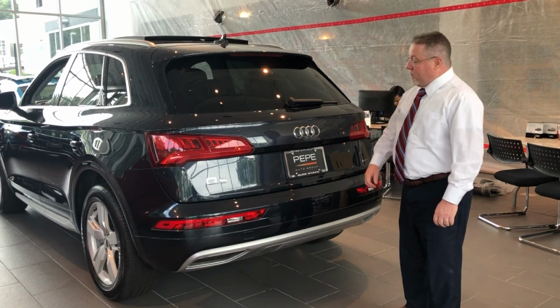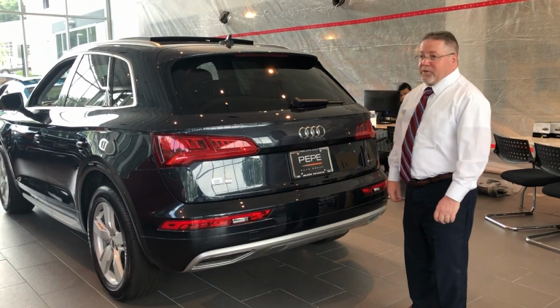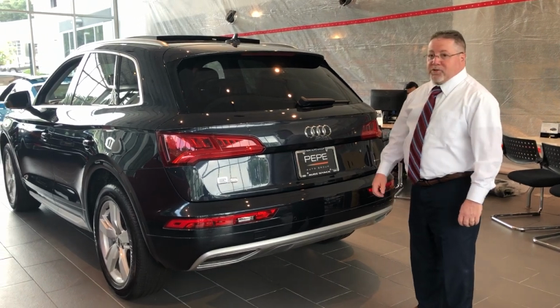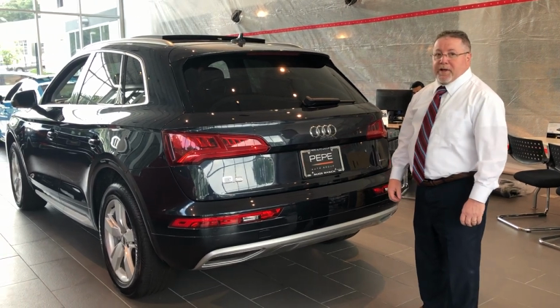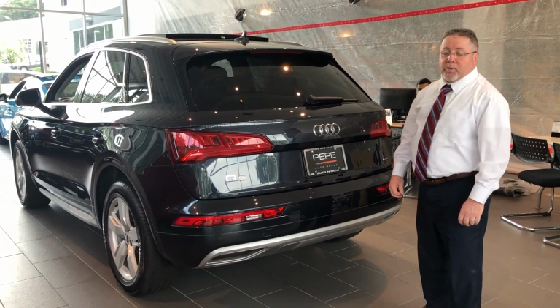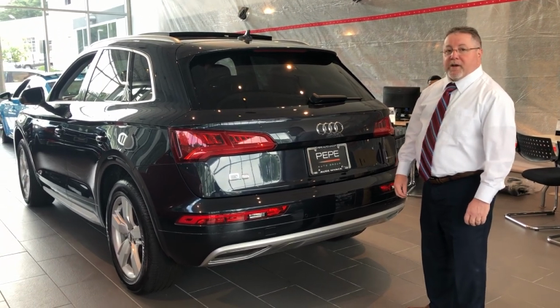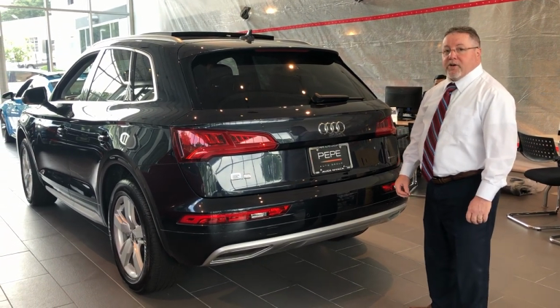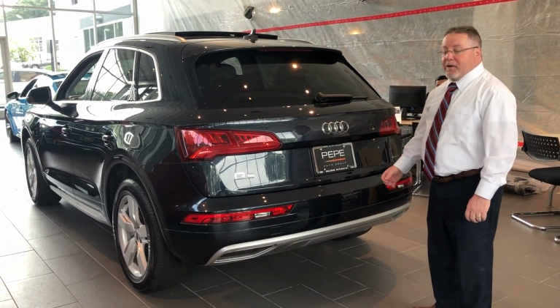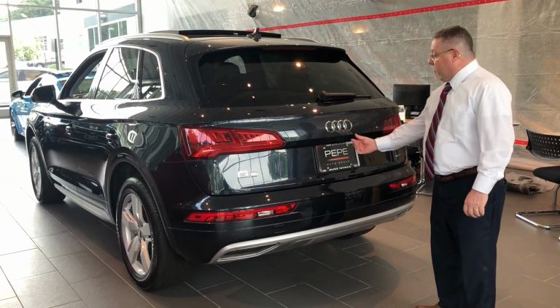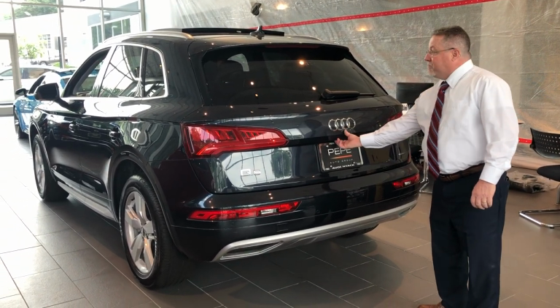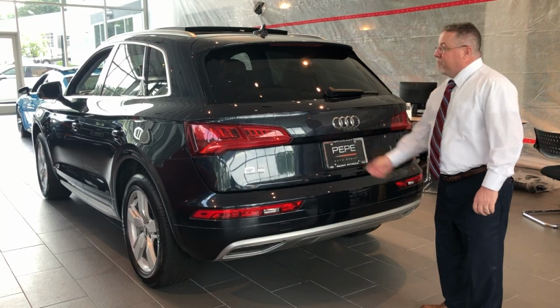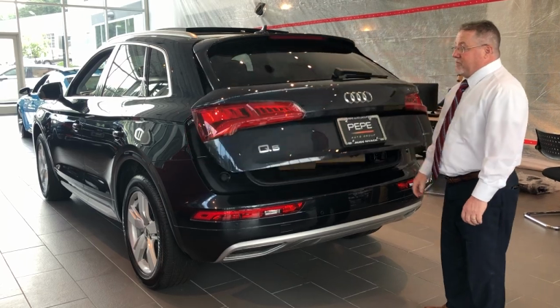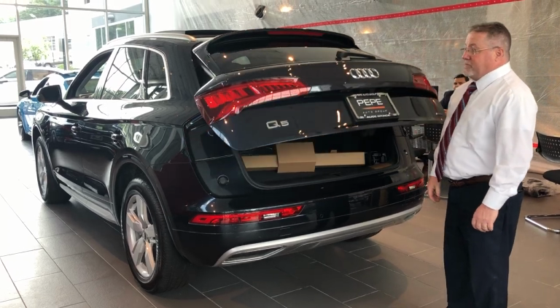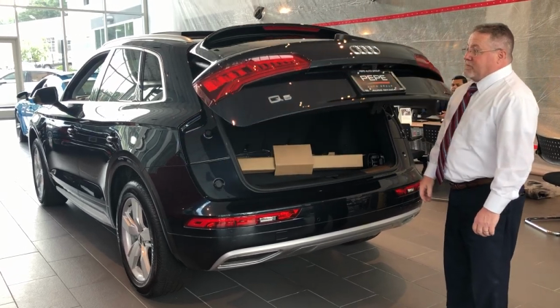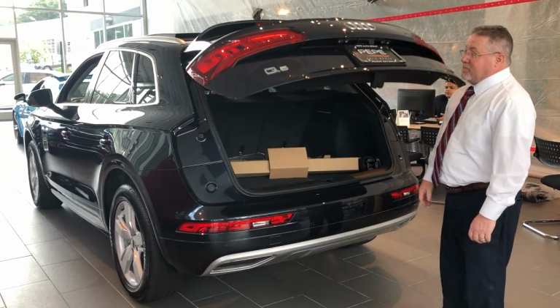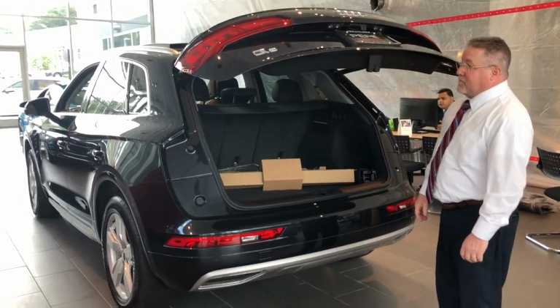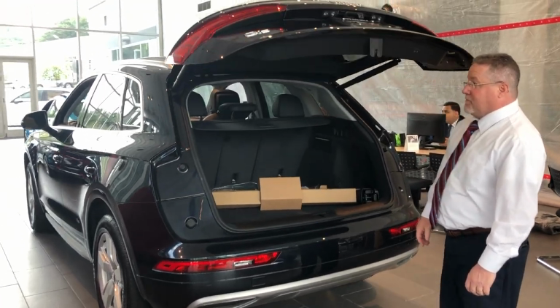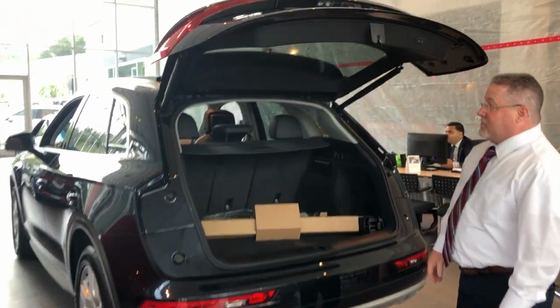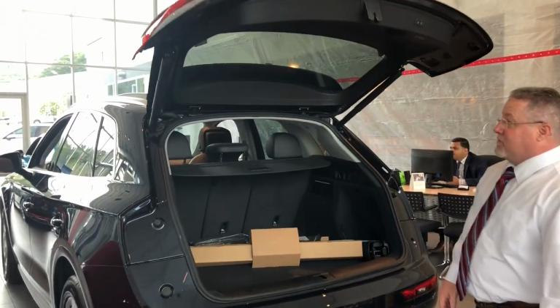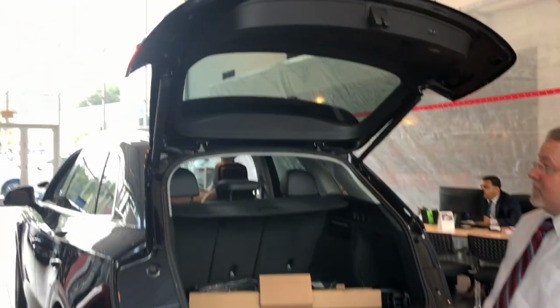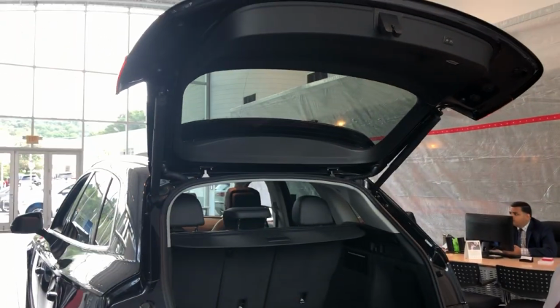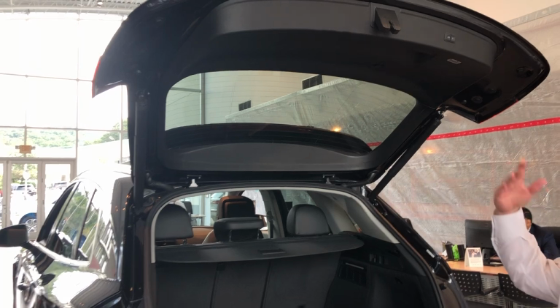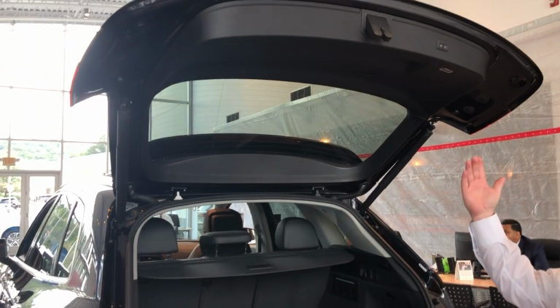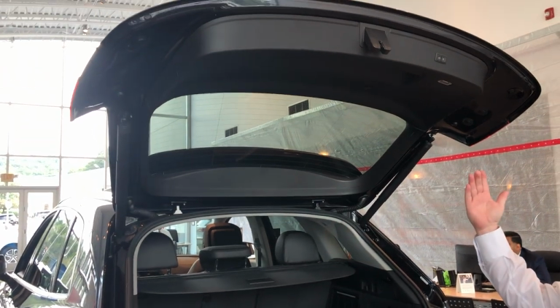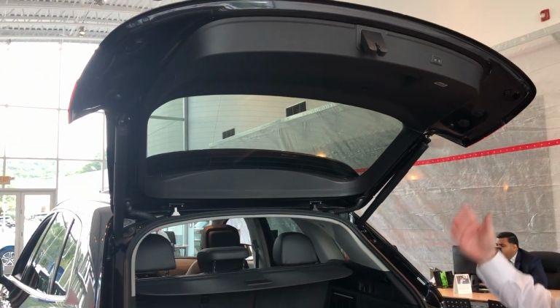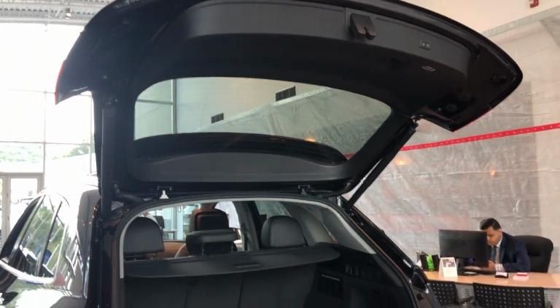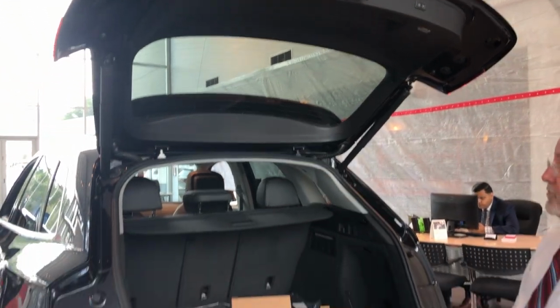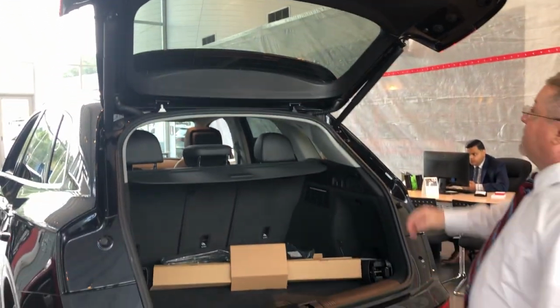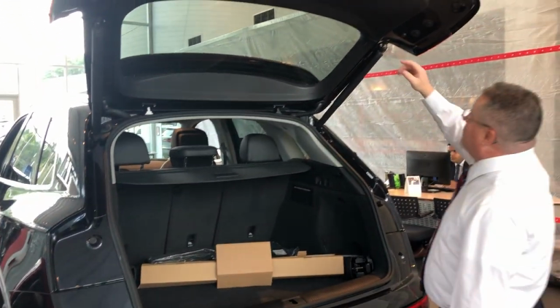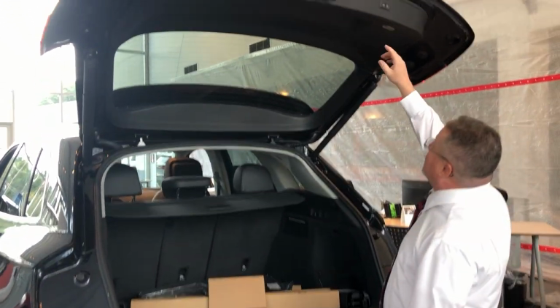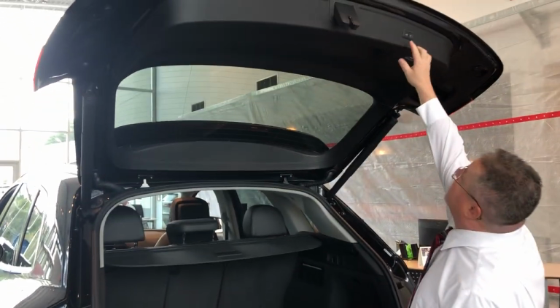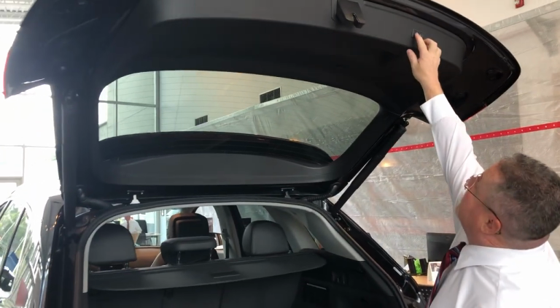Here's a quick video to show you how to program the height on your power tailgate. Allow the trunk or tailgate to open up, then press the button to bring it down.